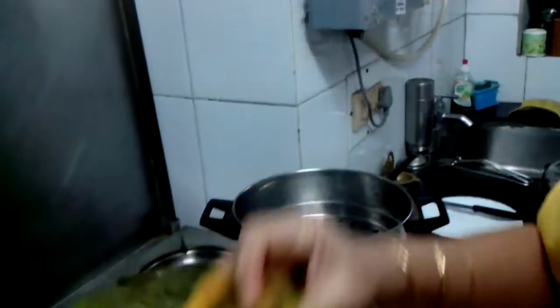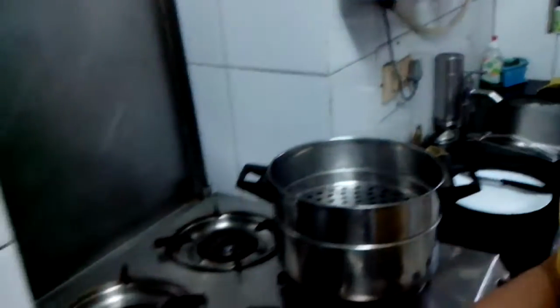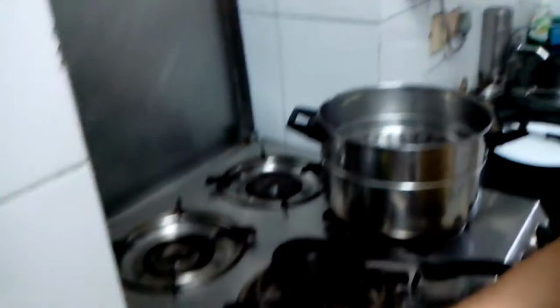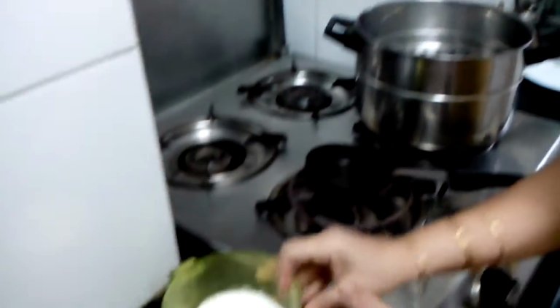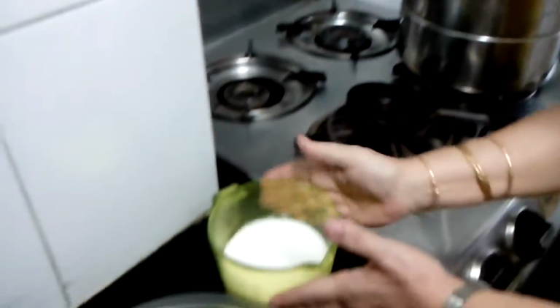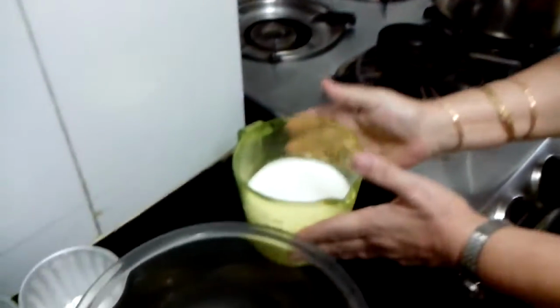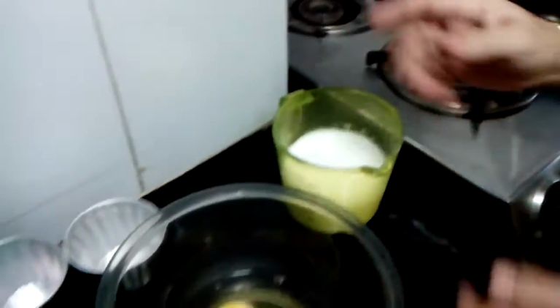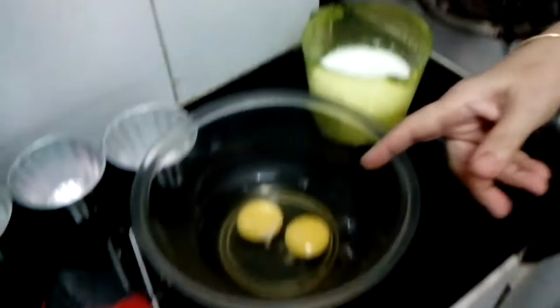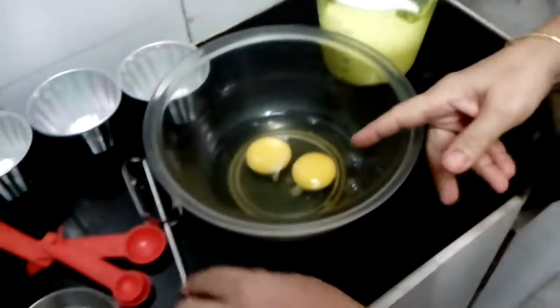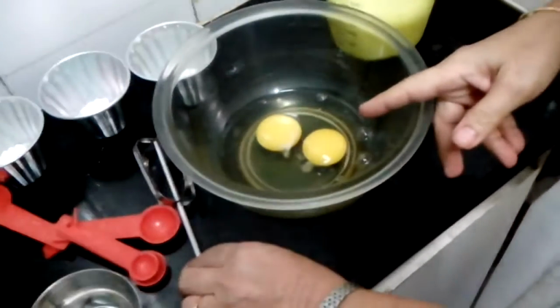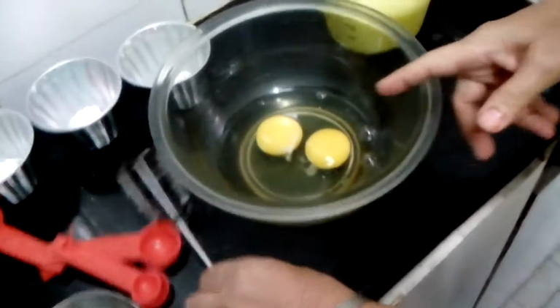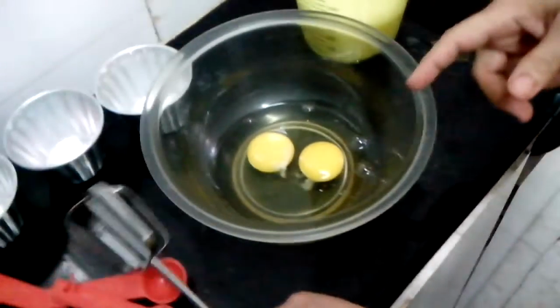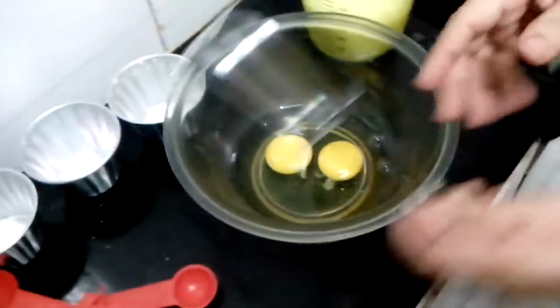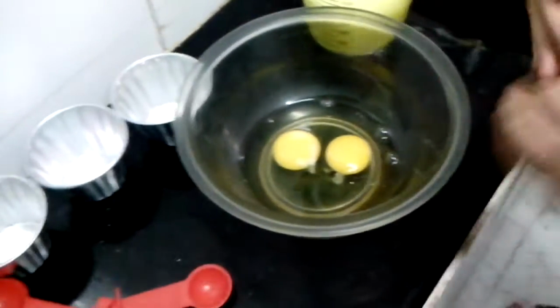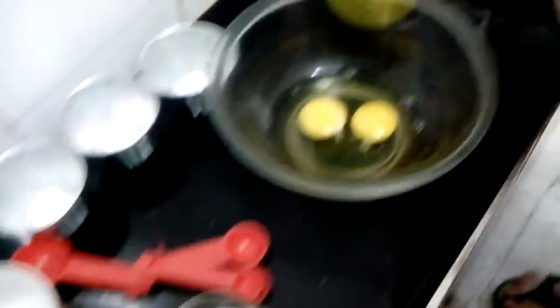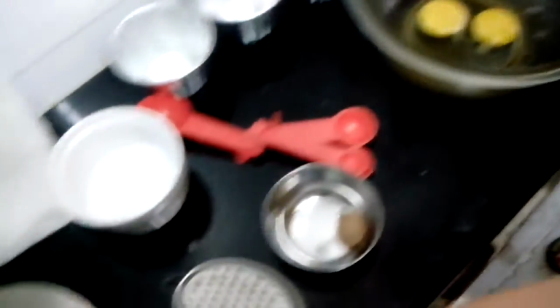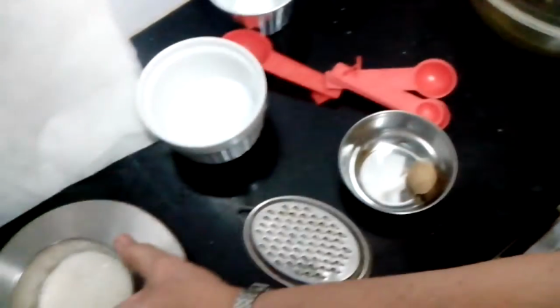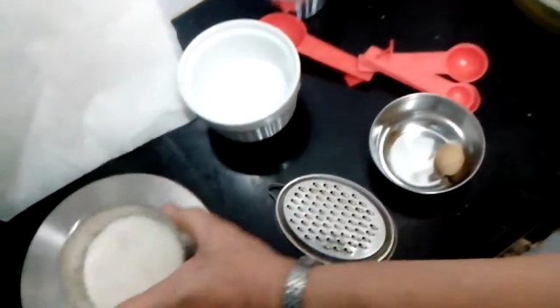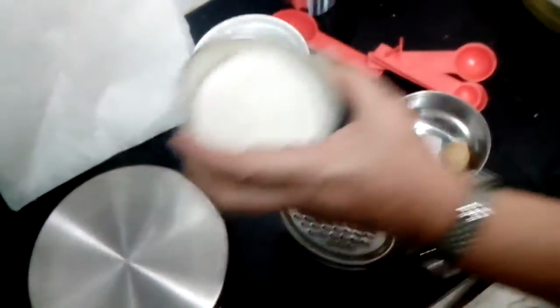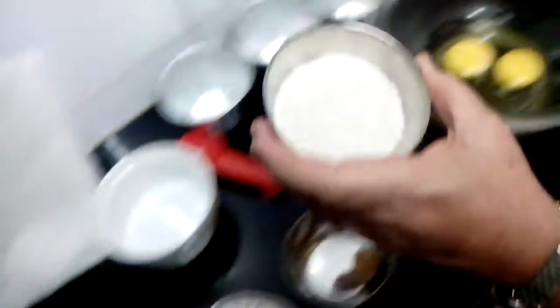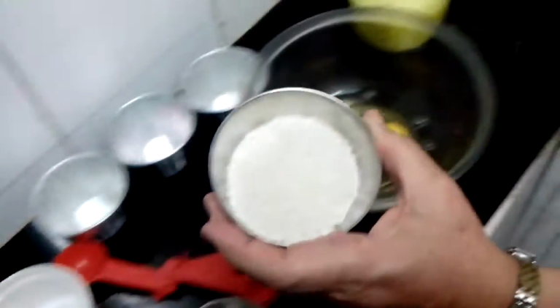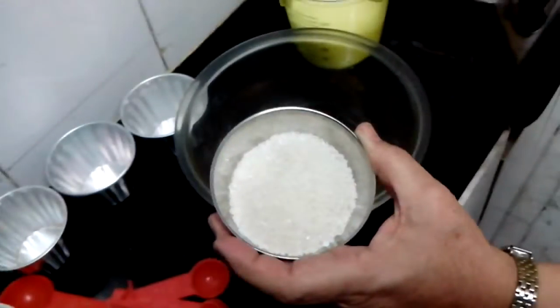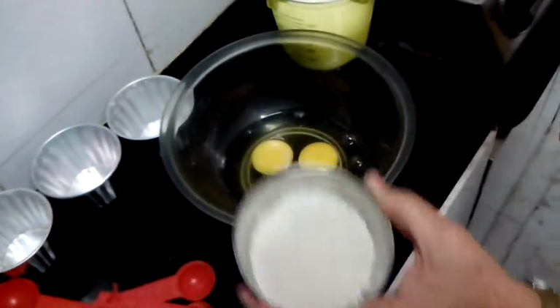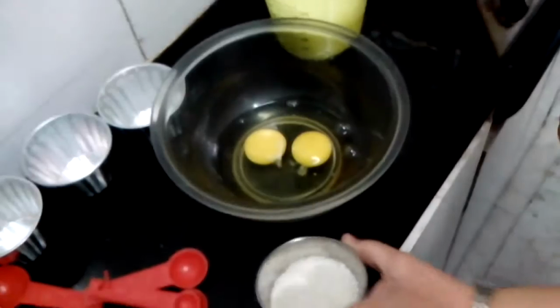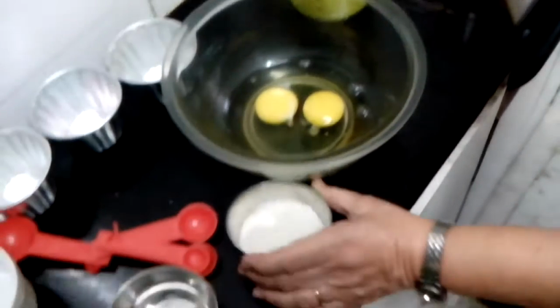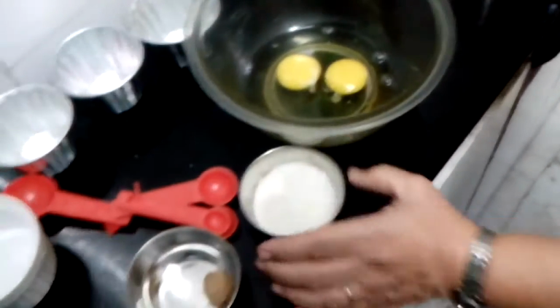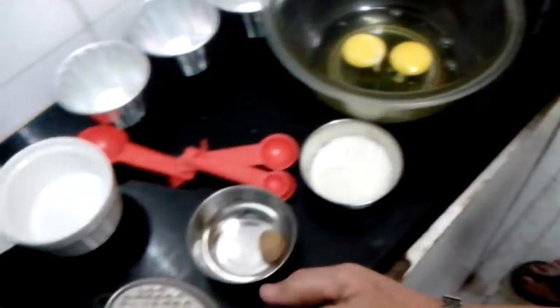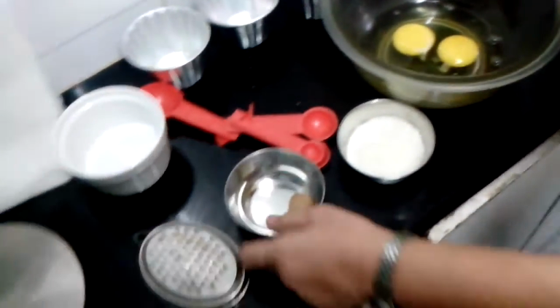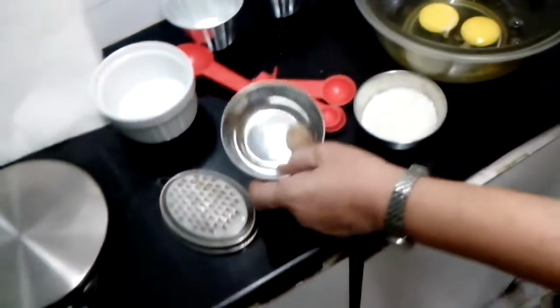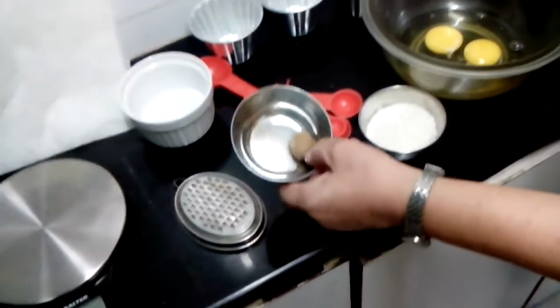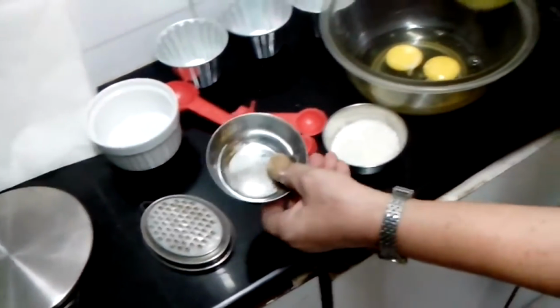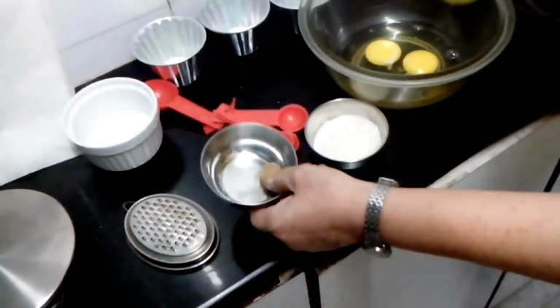This is lukewarm milk. I have taken 2 eggs. Then I have taken 30 grams sugar. Then nutmeg.